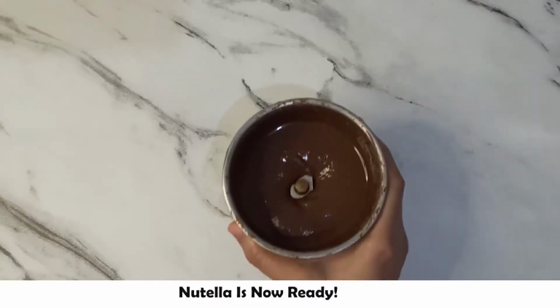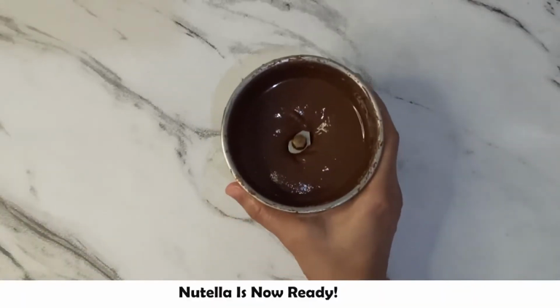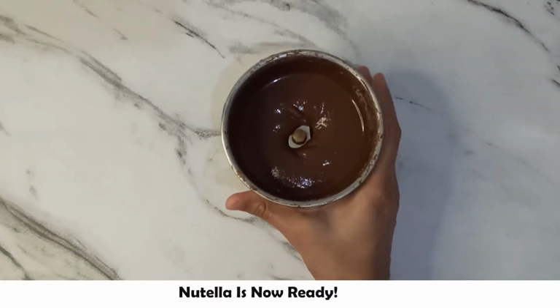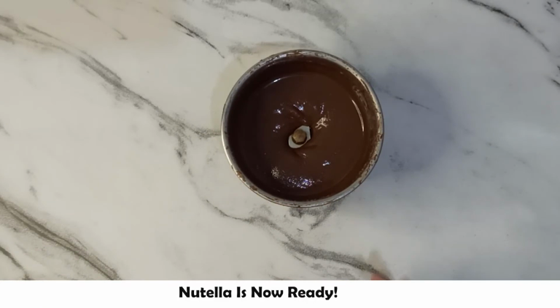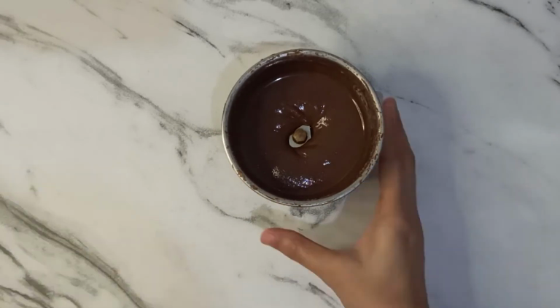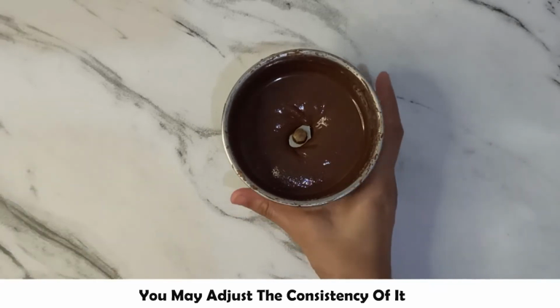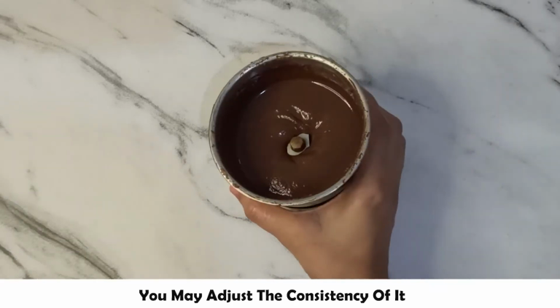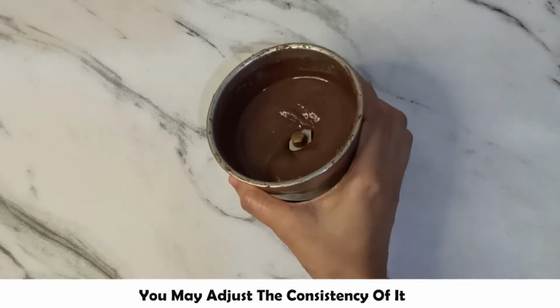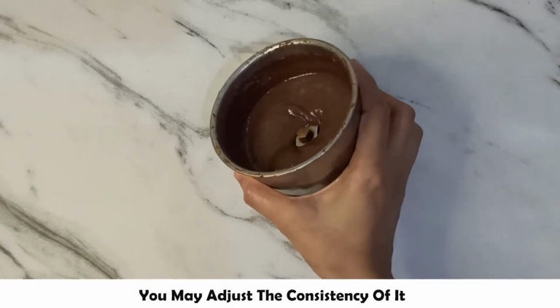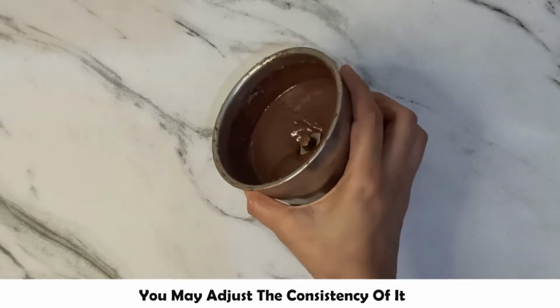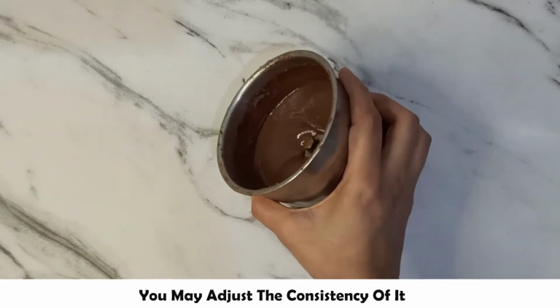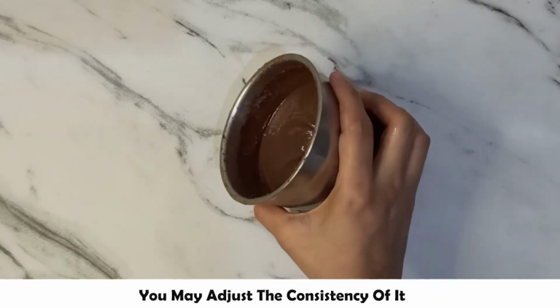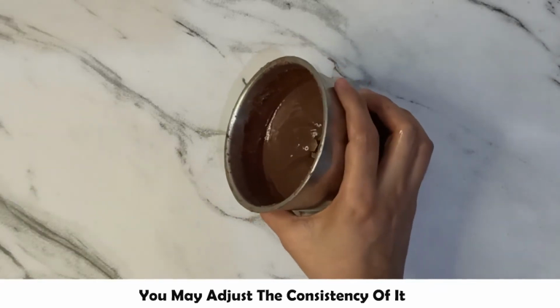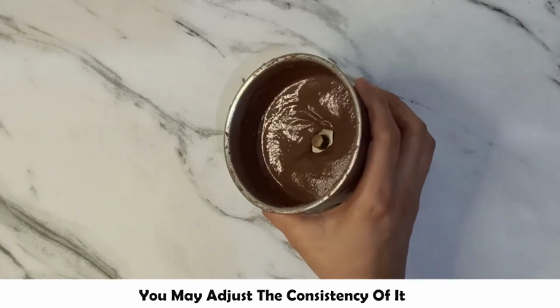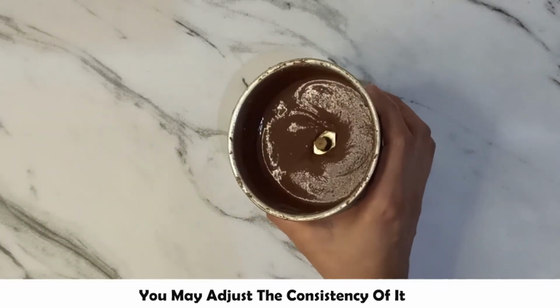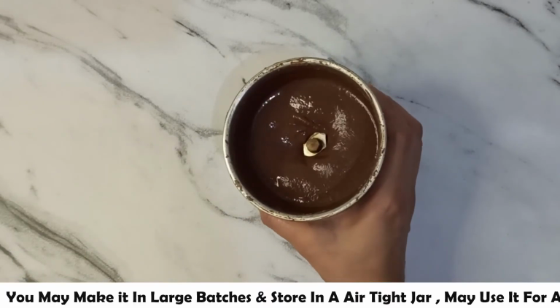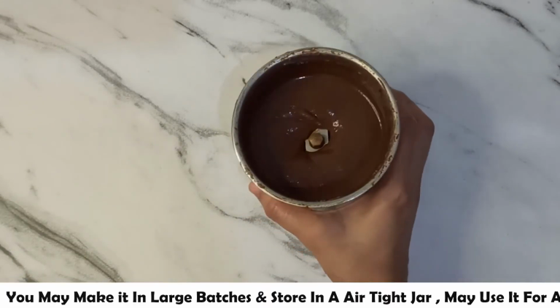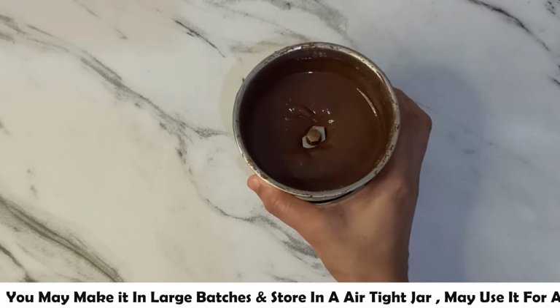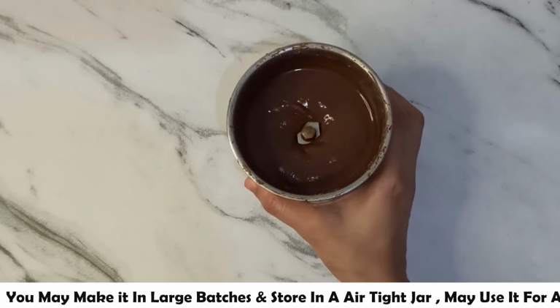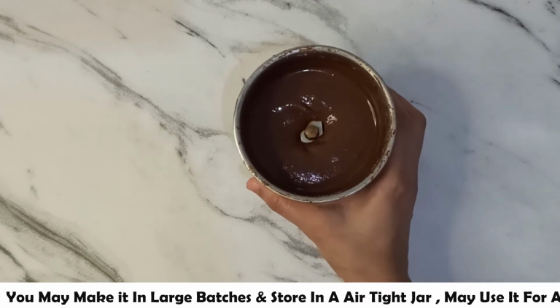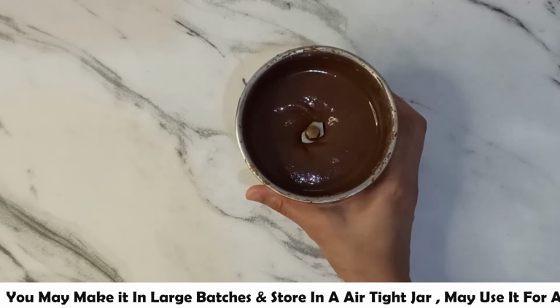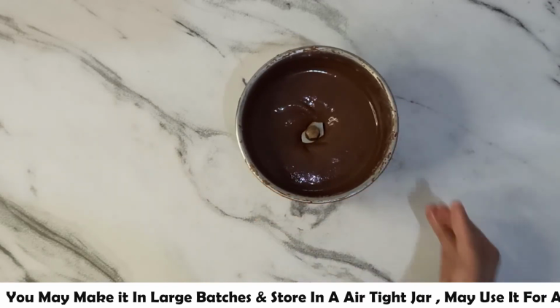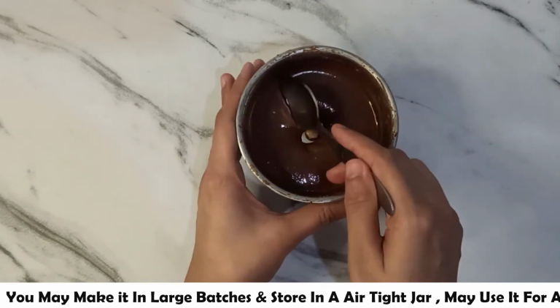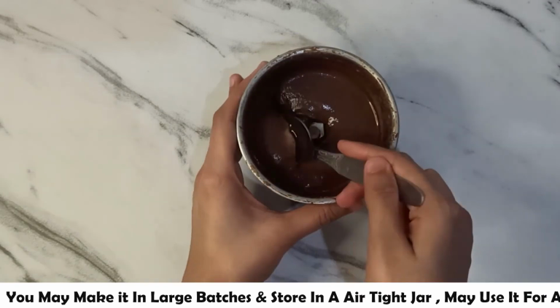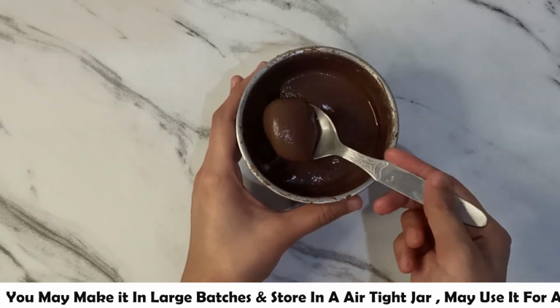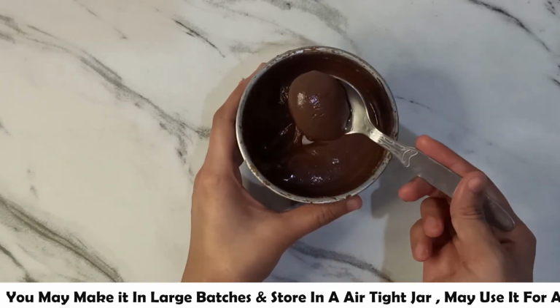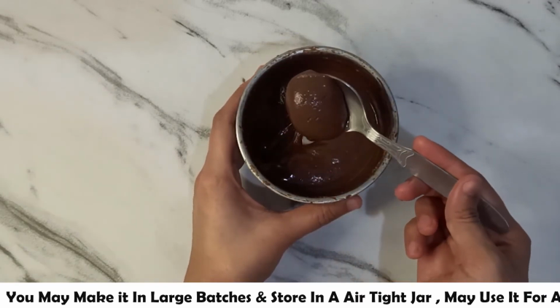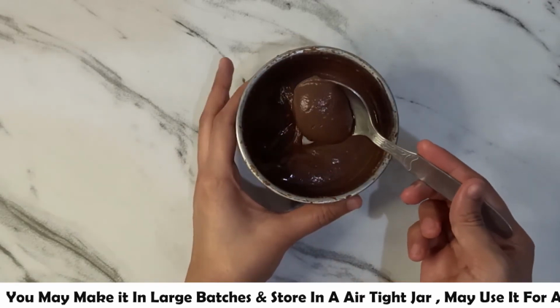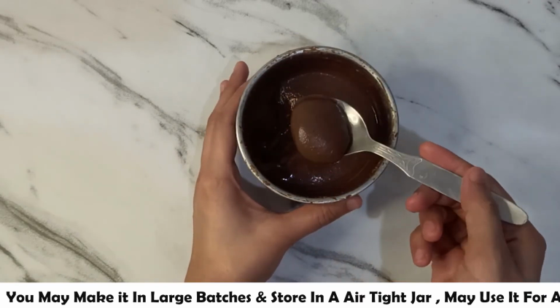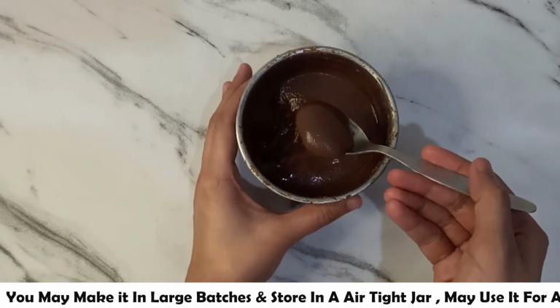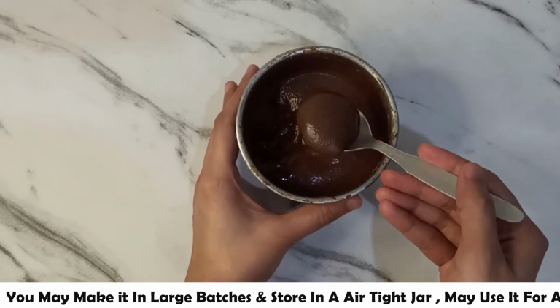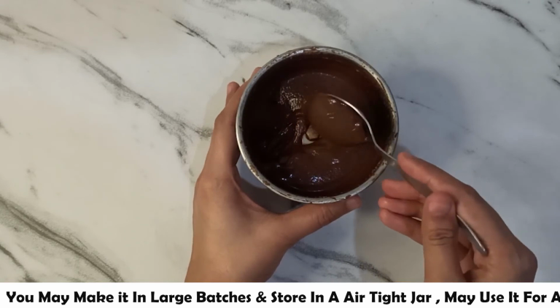Nutella is ready. You can adjust the consistency as needed. I have made it in a small batch, but if made in big batches, store it in an airtight jar and you can use it for up to 1 month.